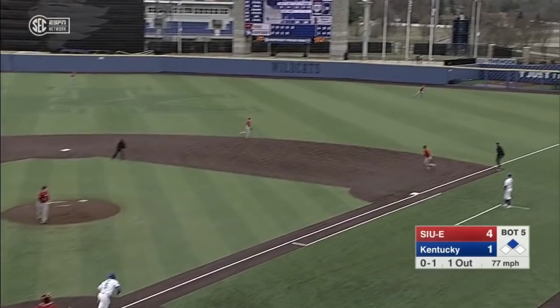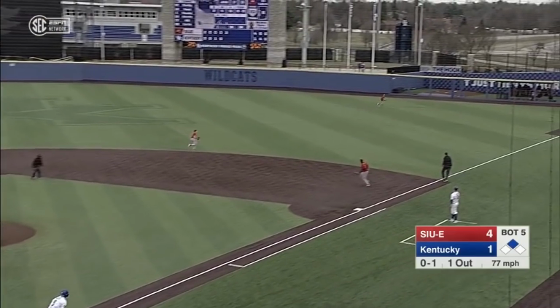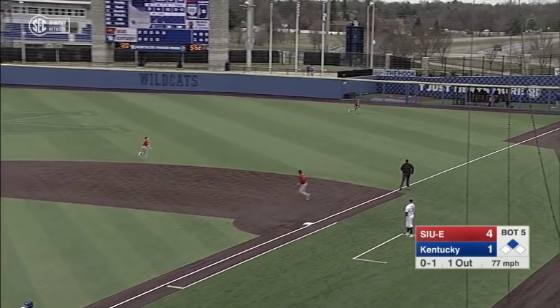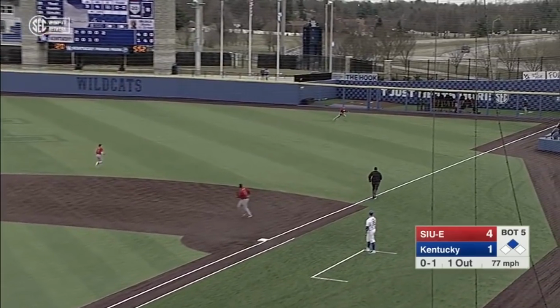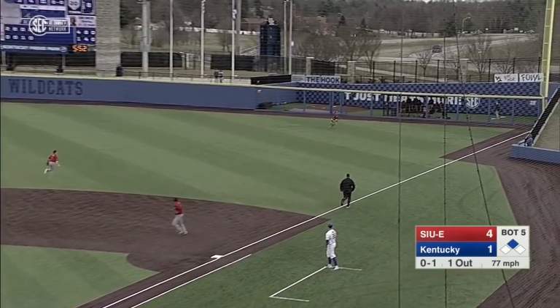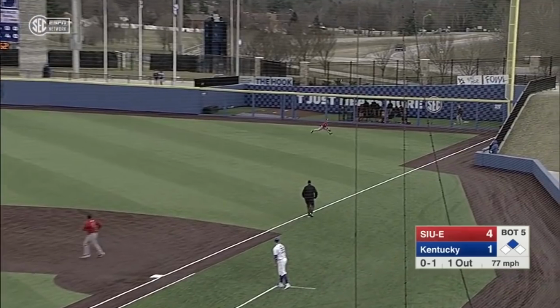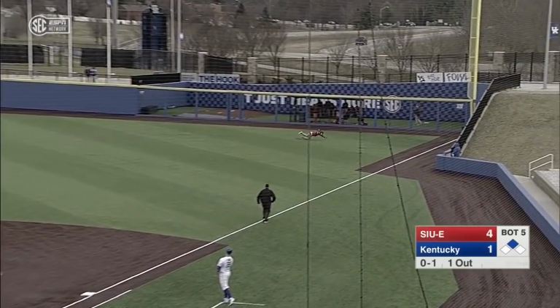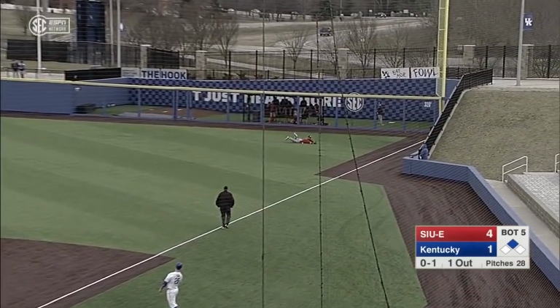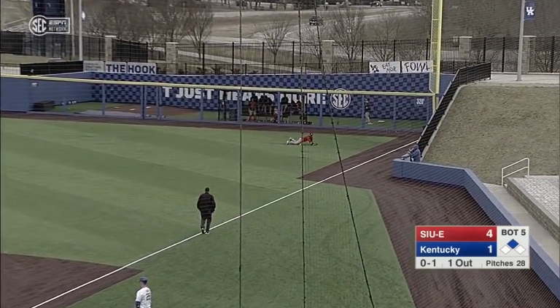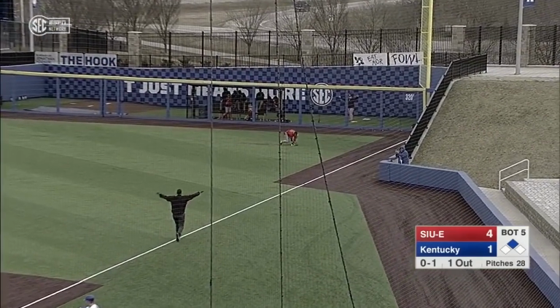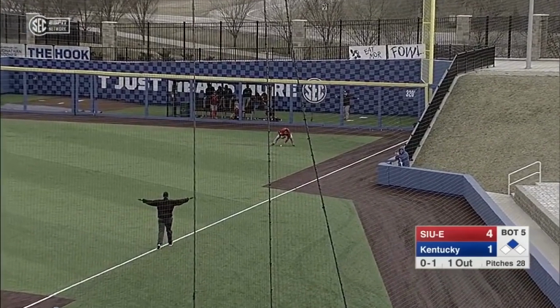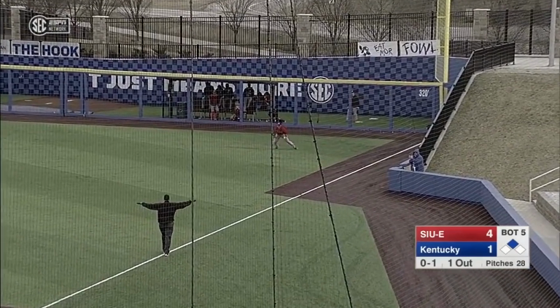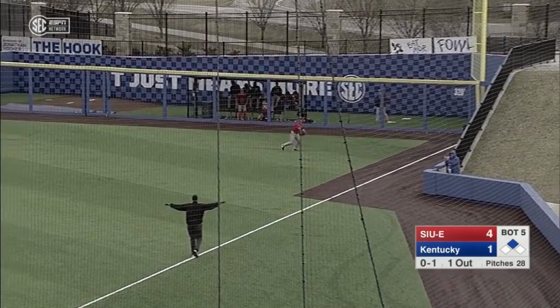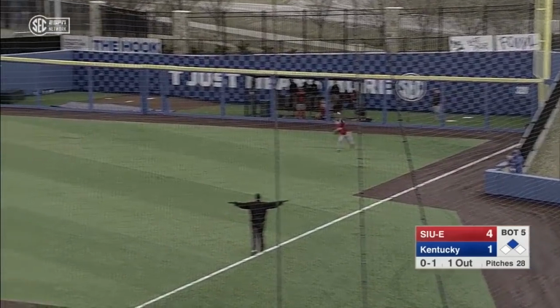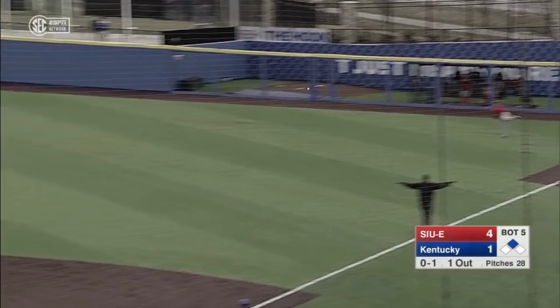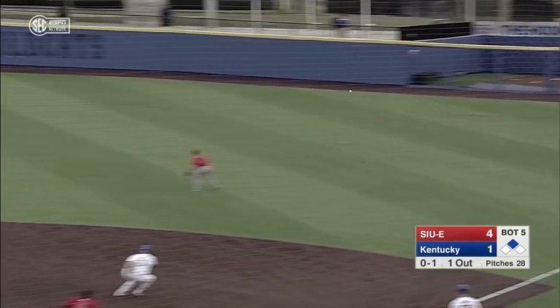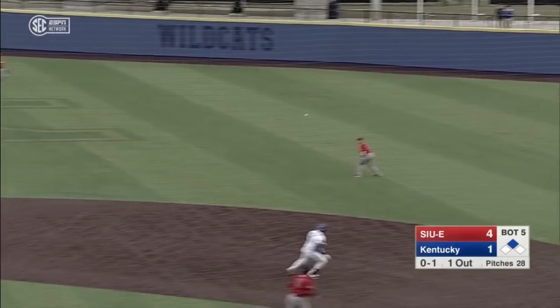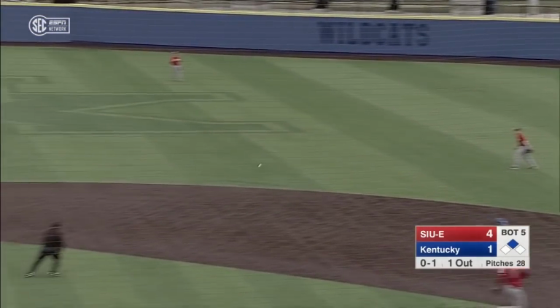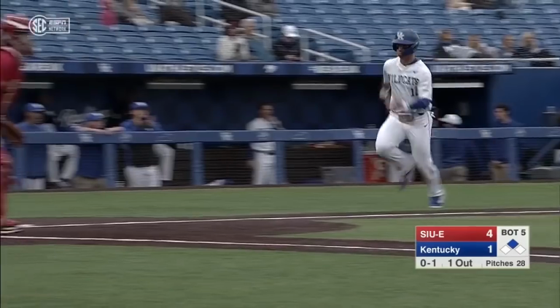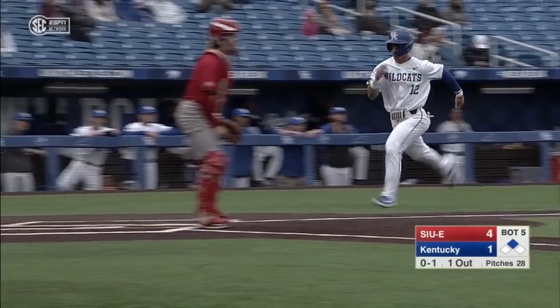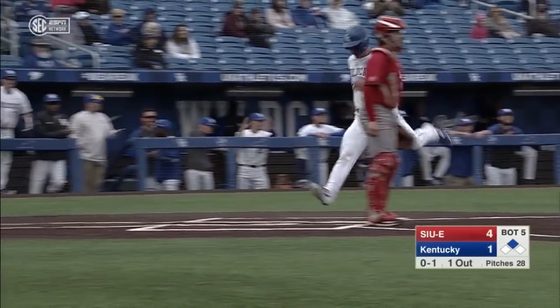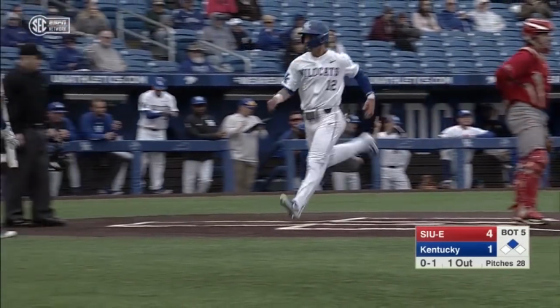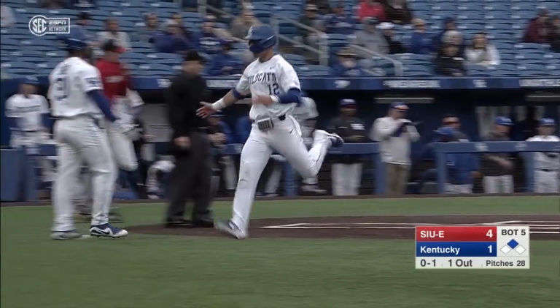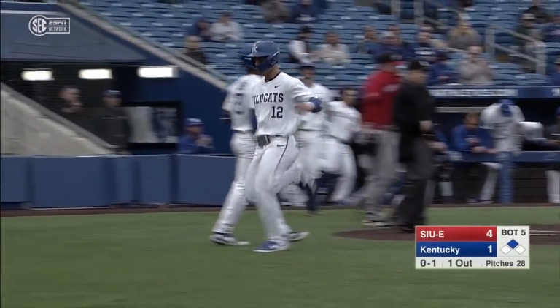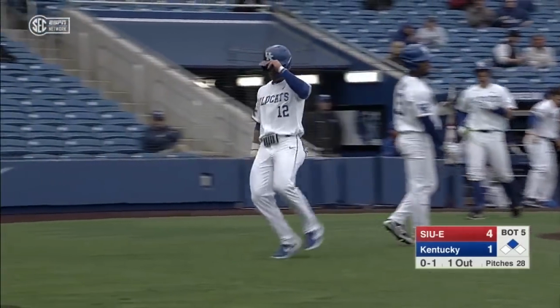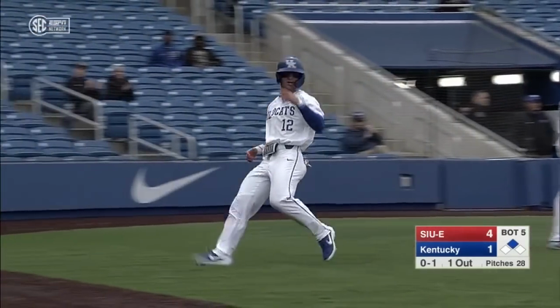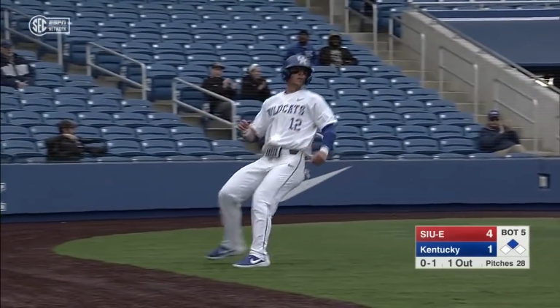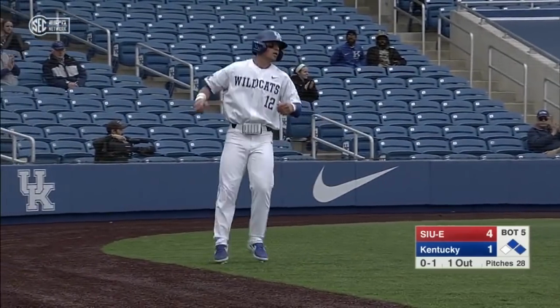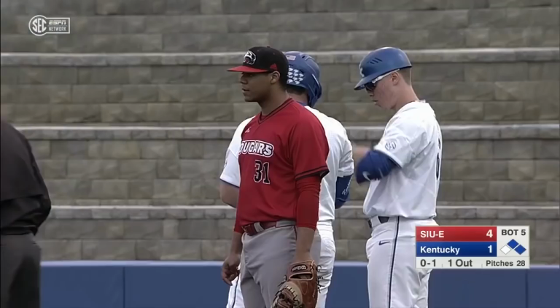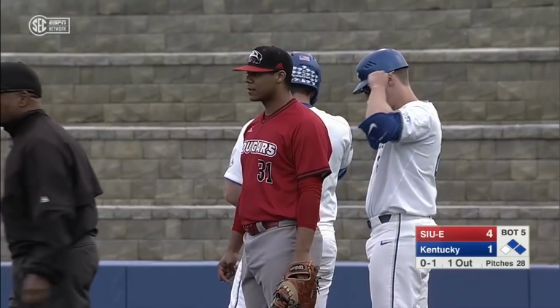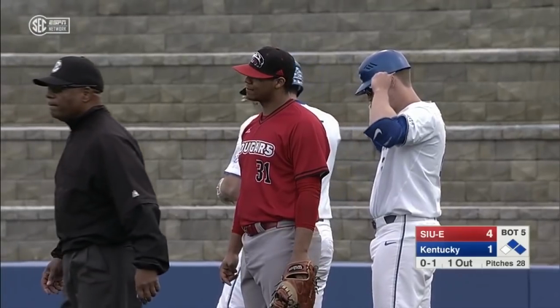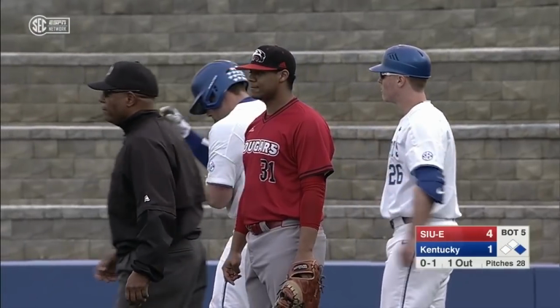And that goes as a double for Ryan Shin. He got in on his hands again — he did indeed, and that's going to drop. Shin makes the turn quickly, he's going to score. And that's an RBI single for T.J. Collette.